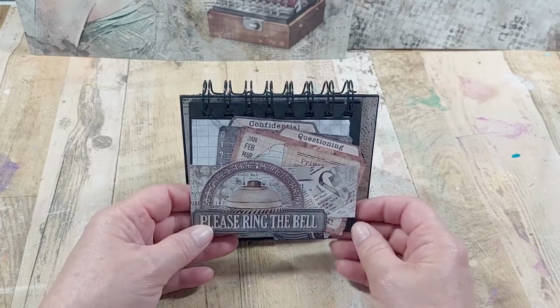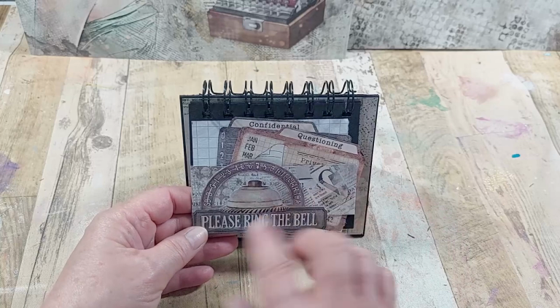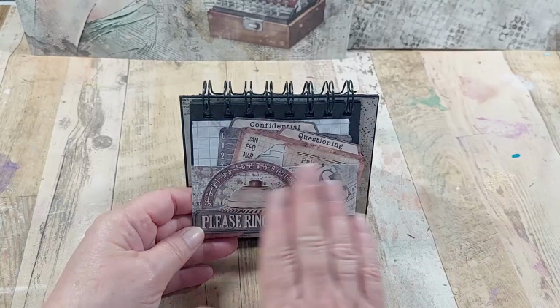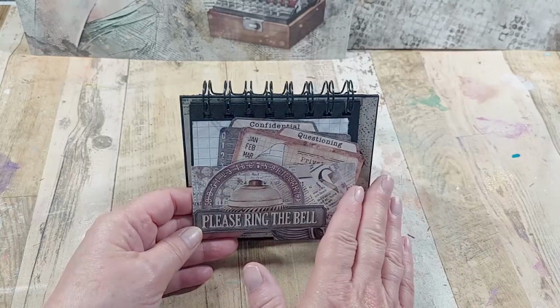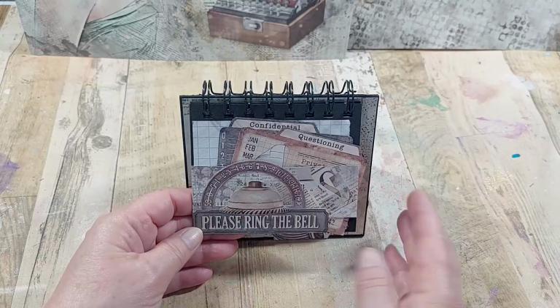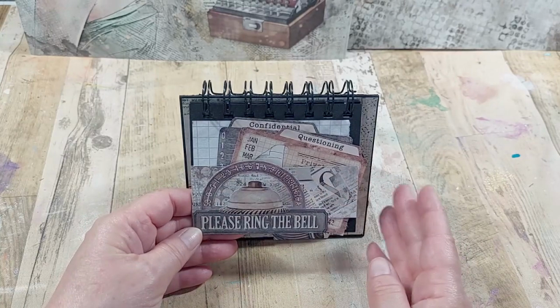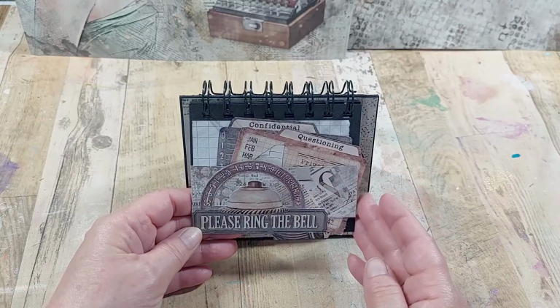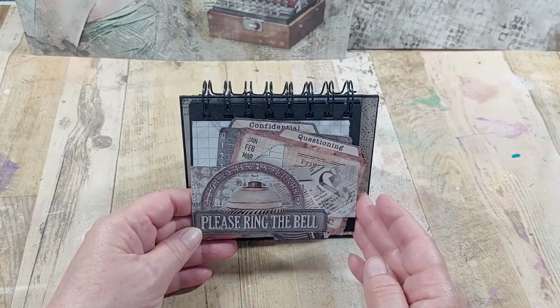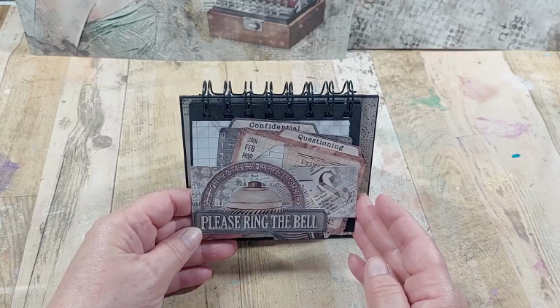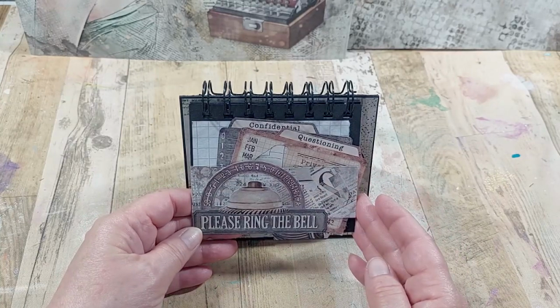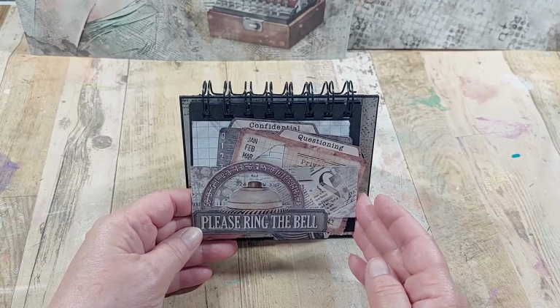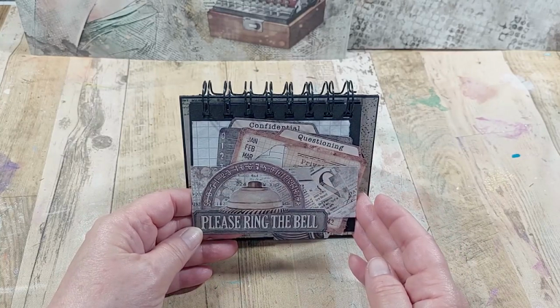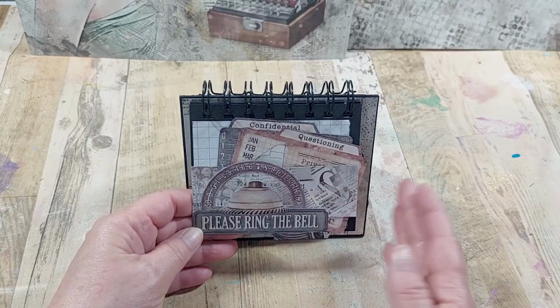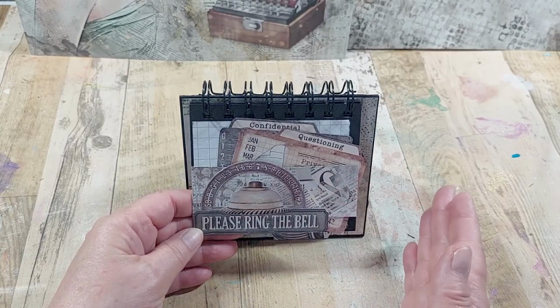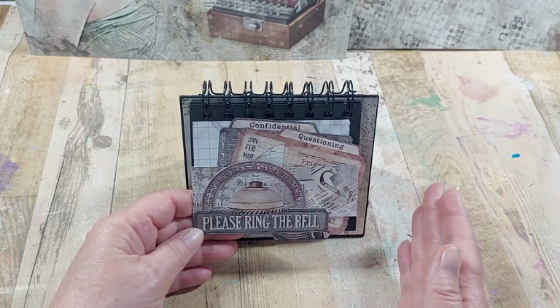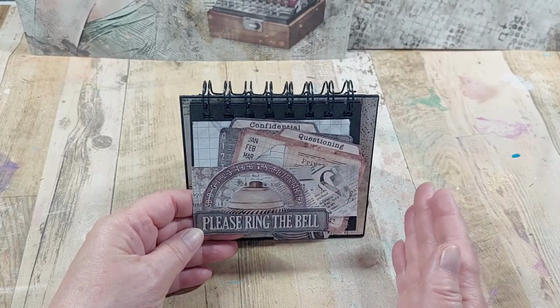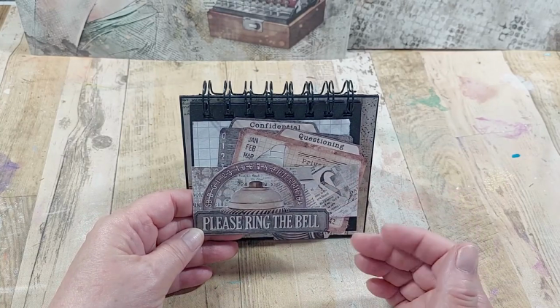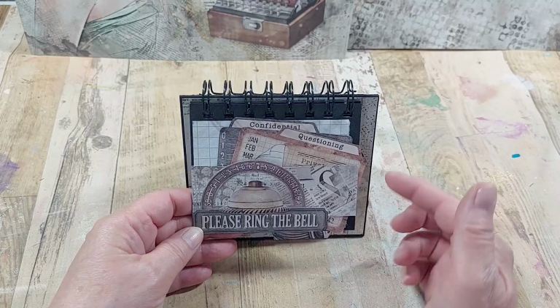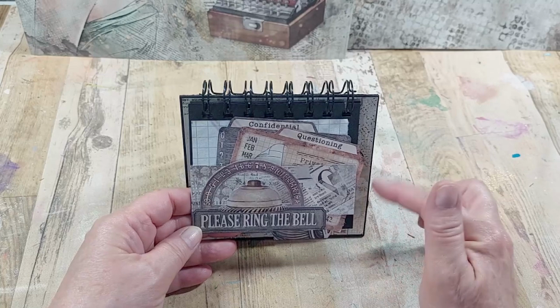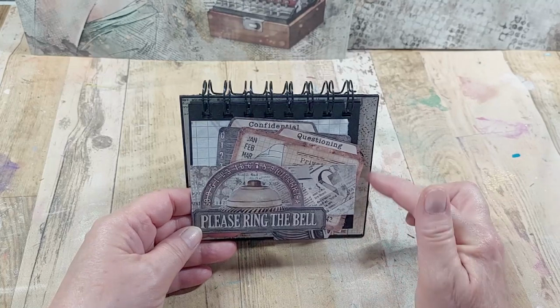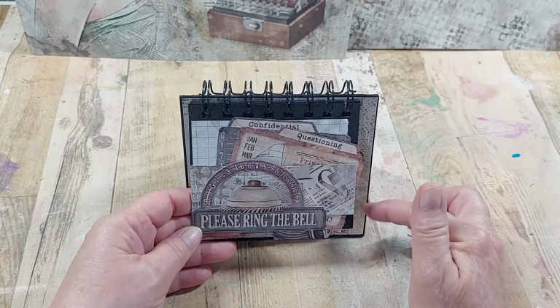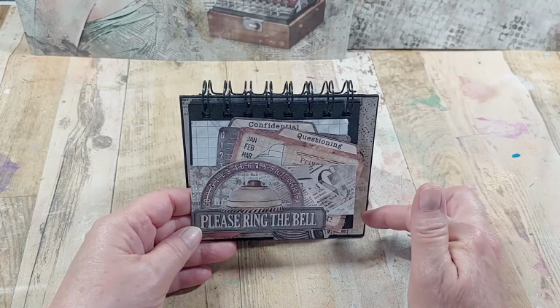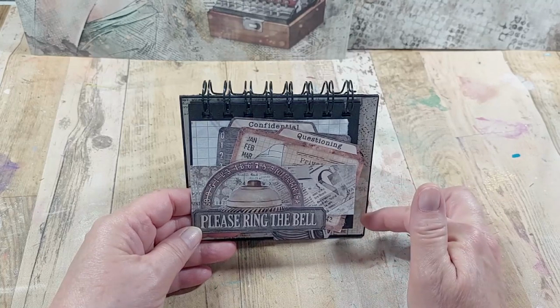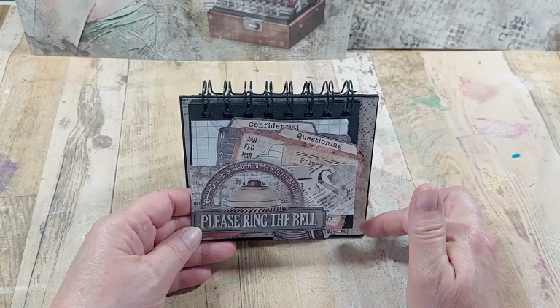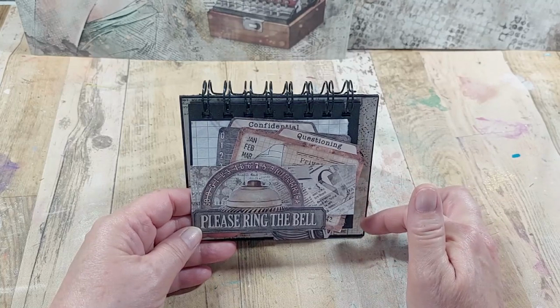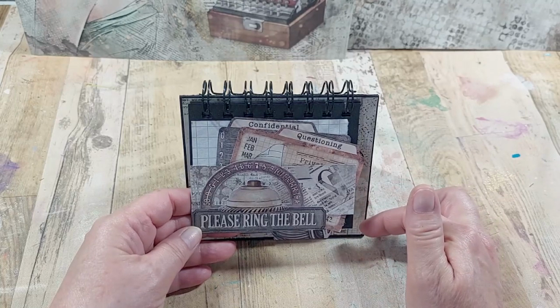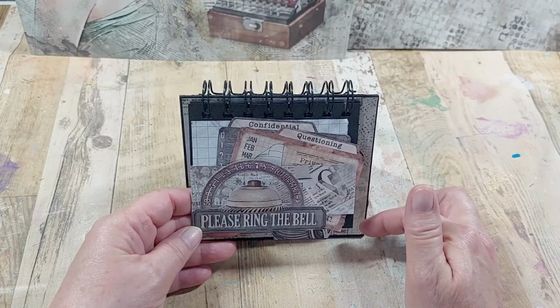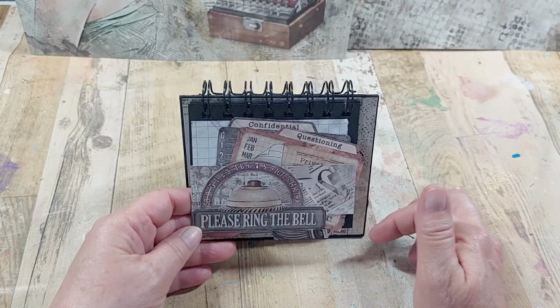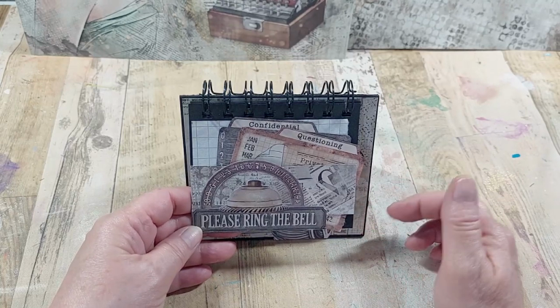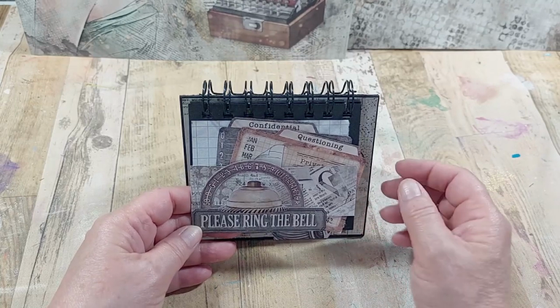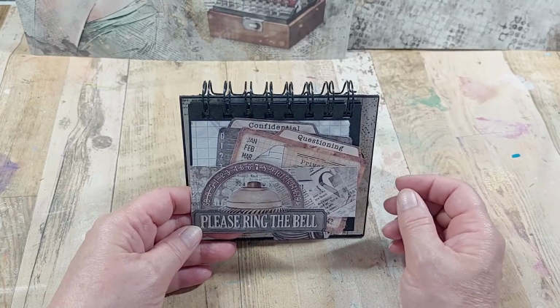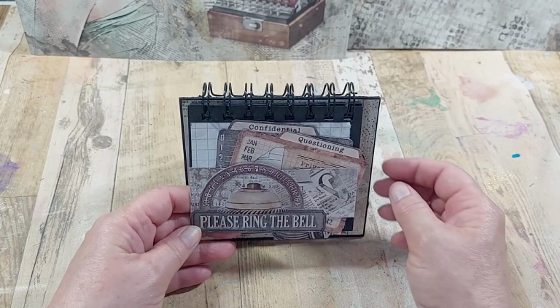I've used lots of elements from the A4 pad and also the fussy cutting pad, and obviously I've taken my backgrounds from the background papers from the 12x12s.